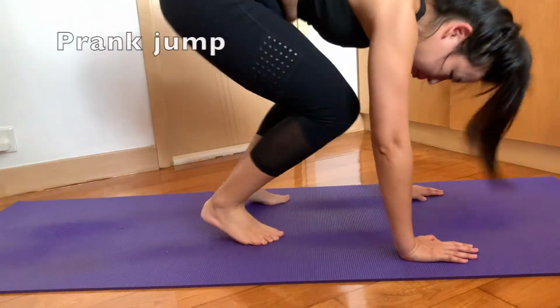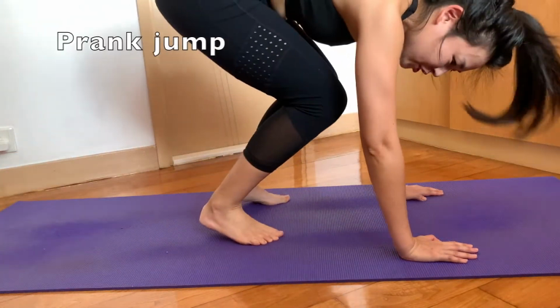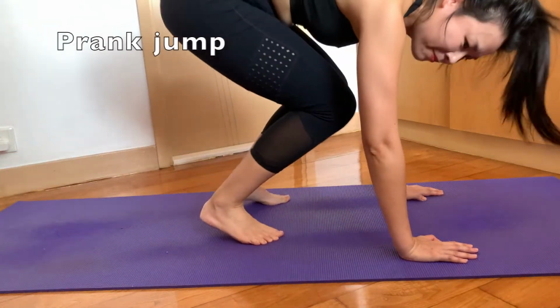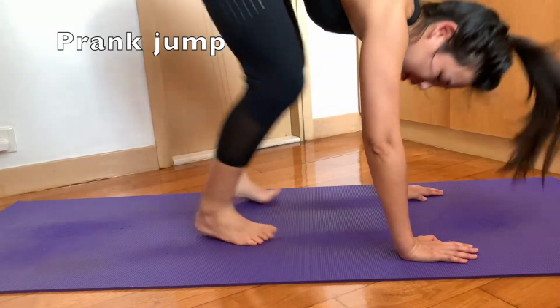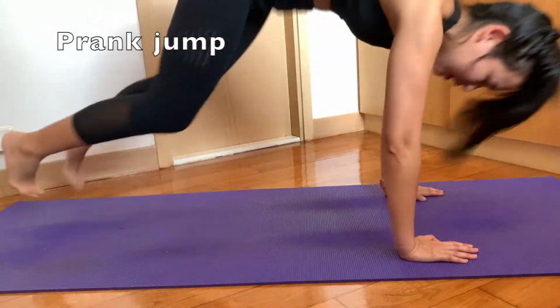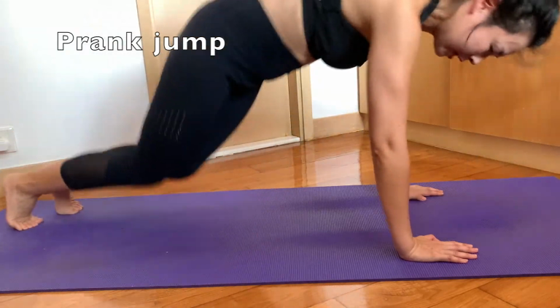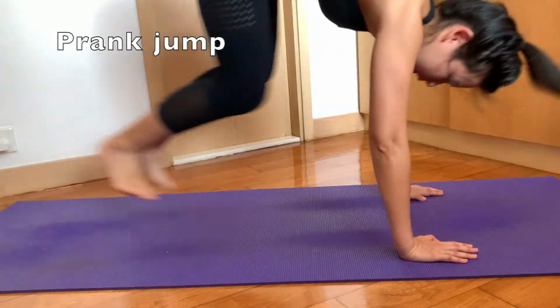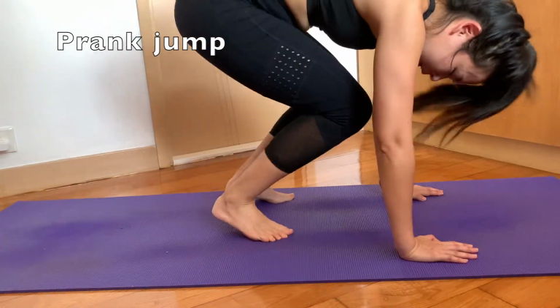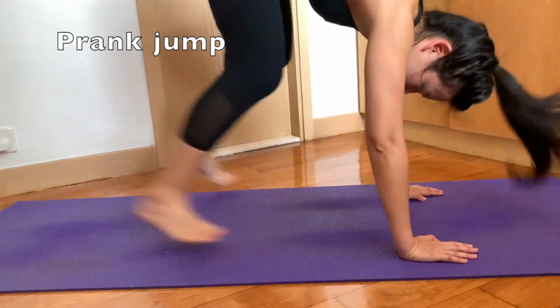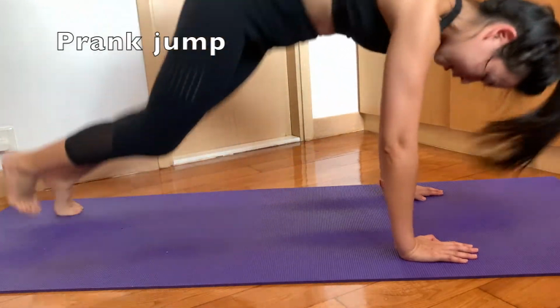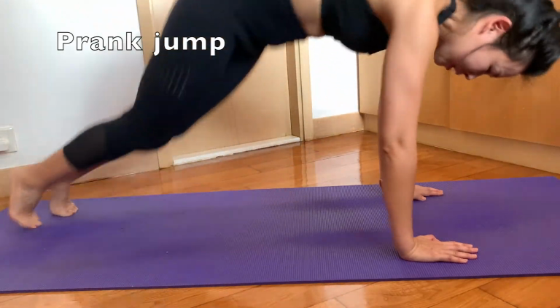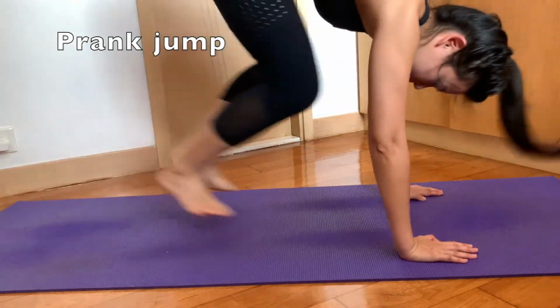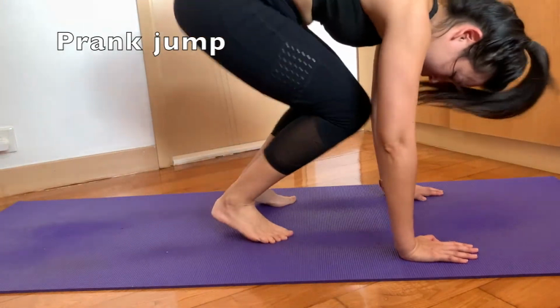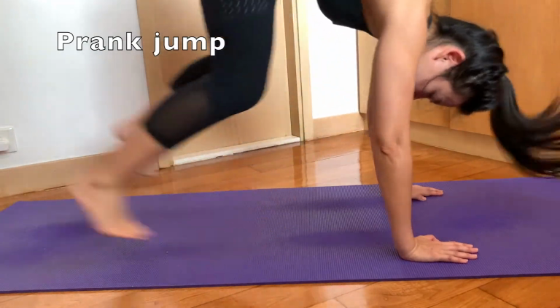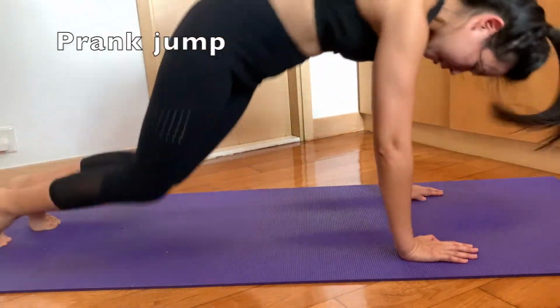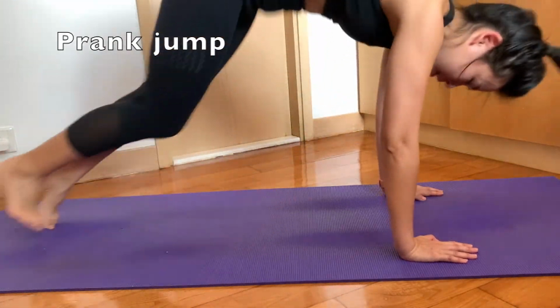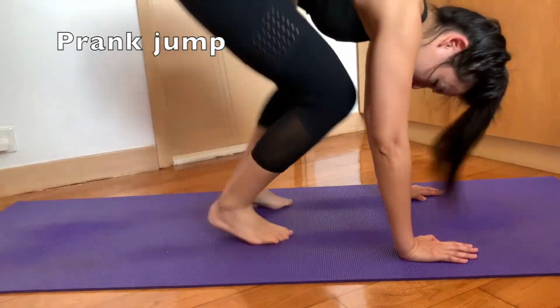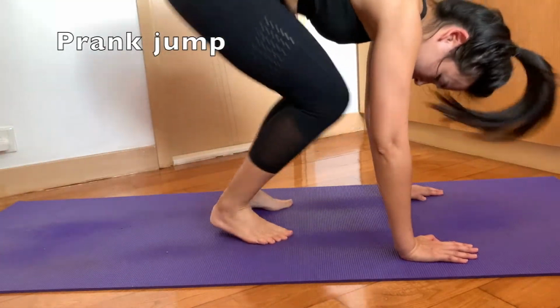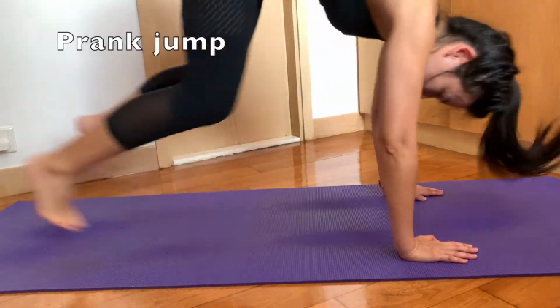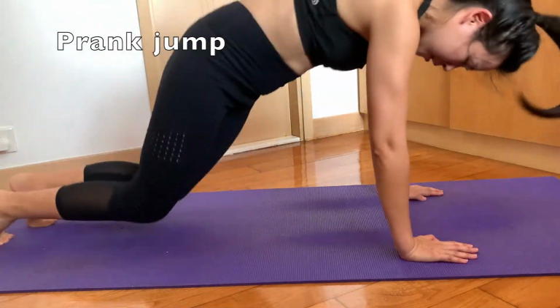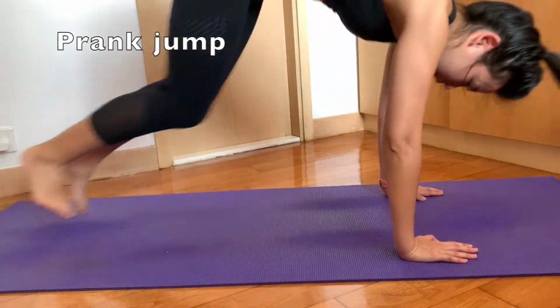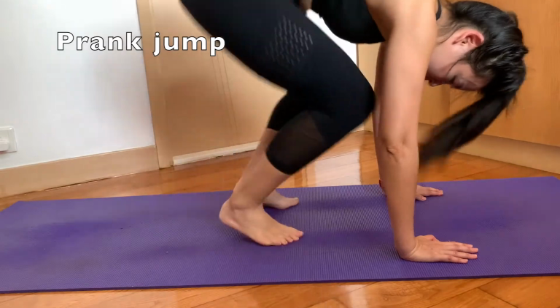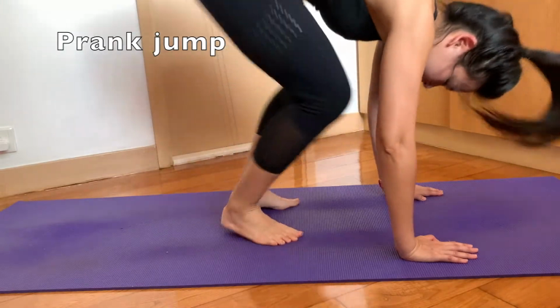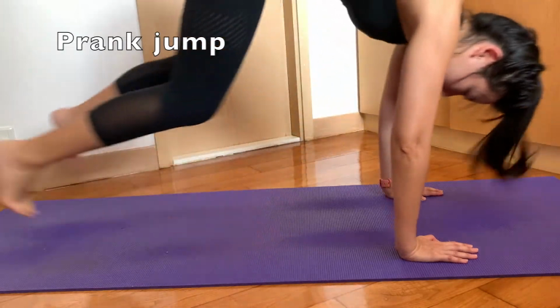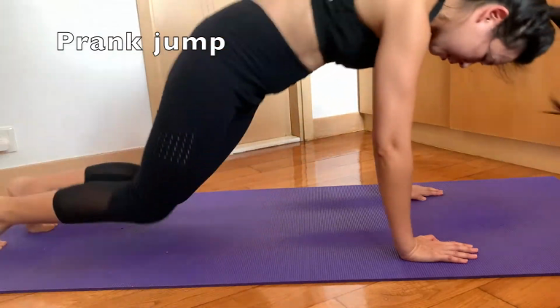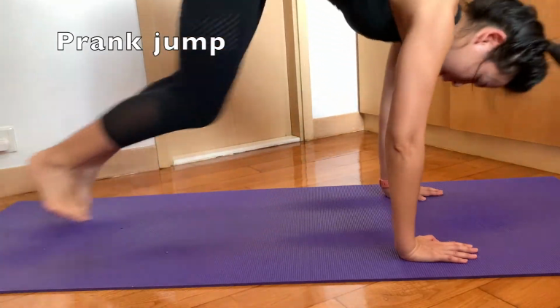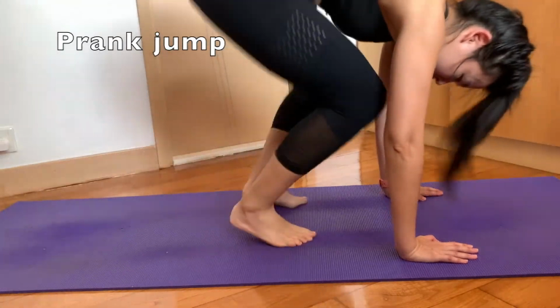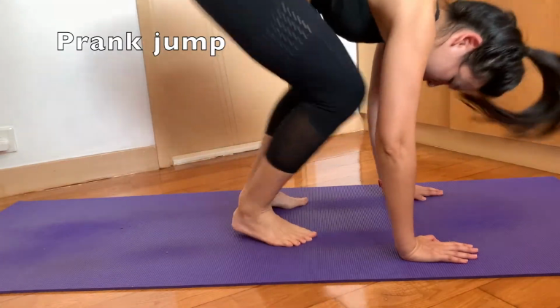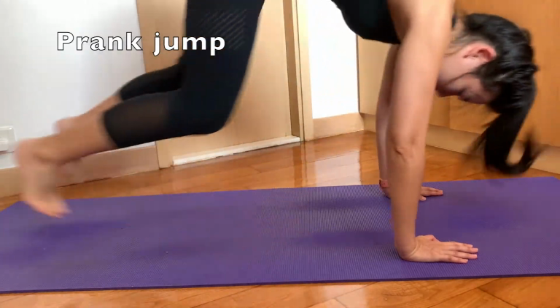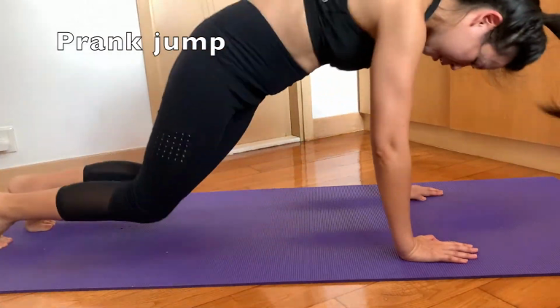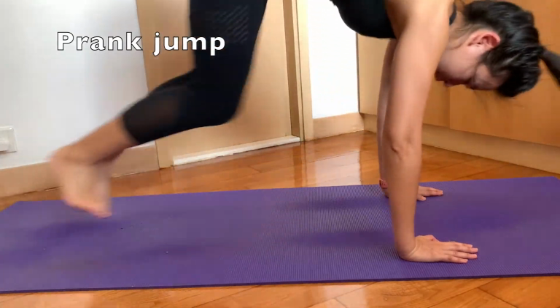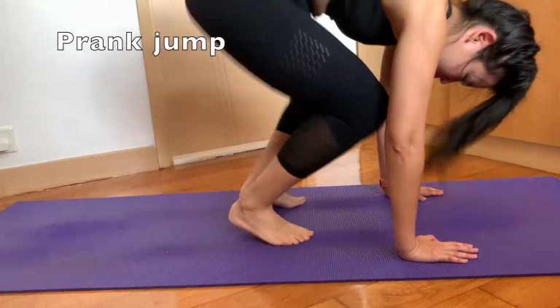When you're doing the plank jump, please remember to keep your arms straight and firm on the ground. This one is really effective and it's a killer for me.